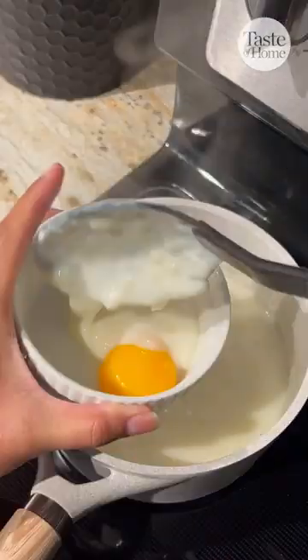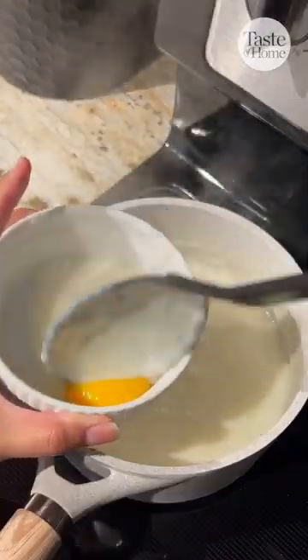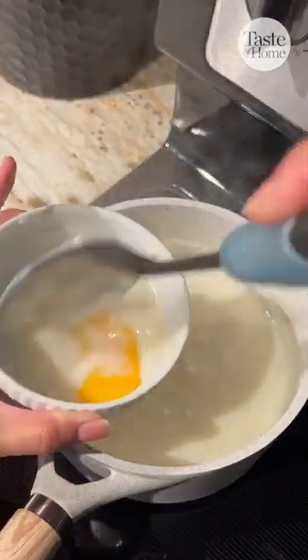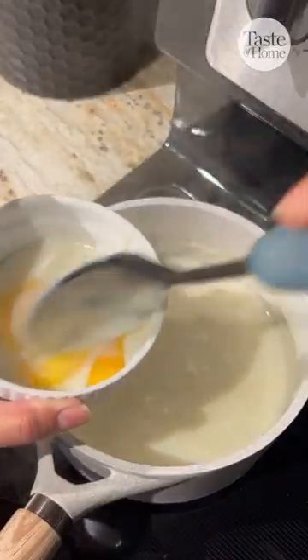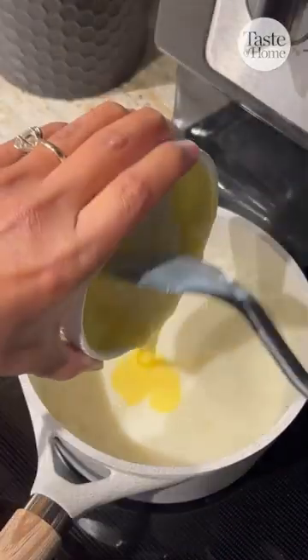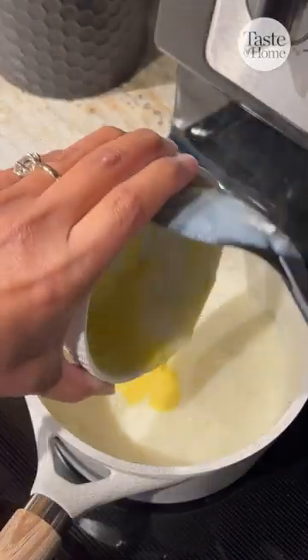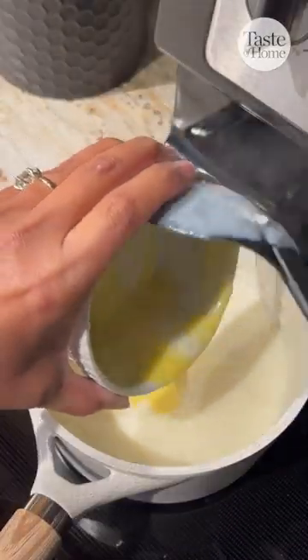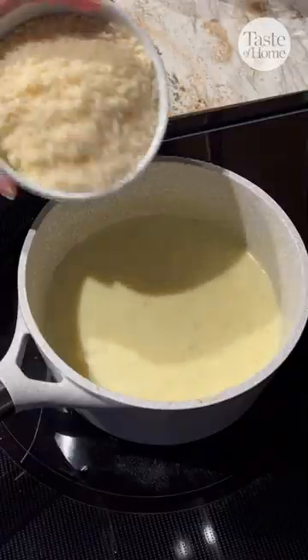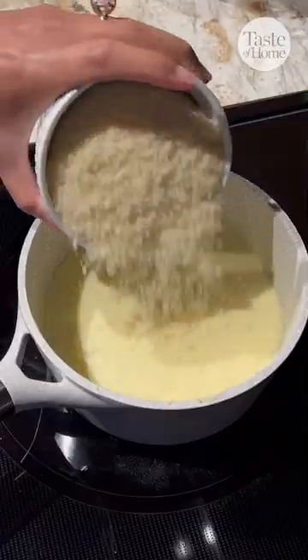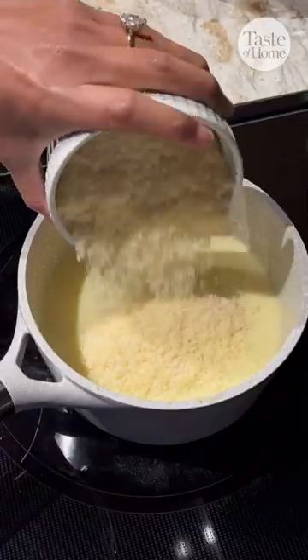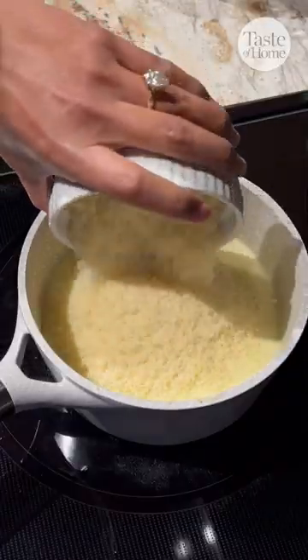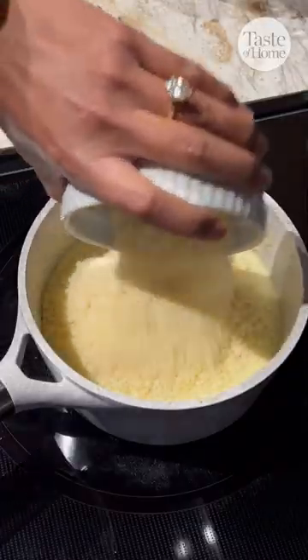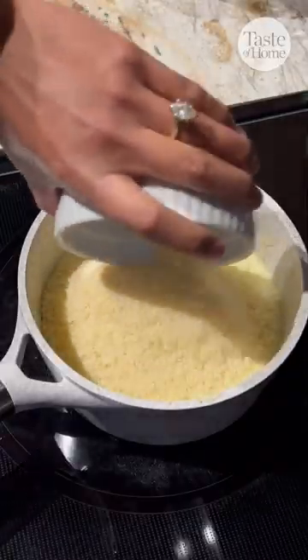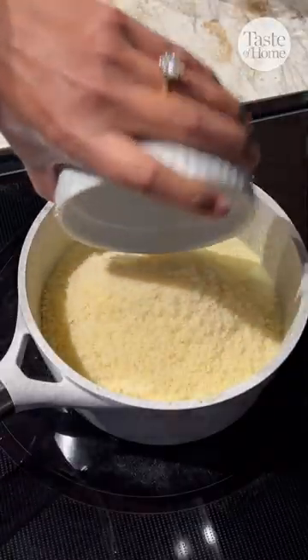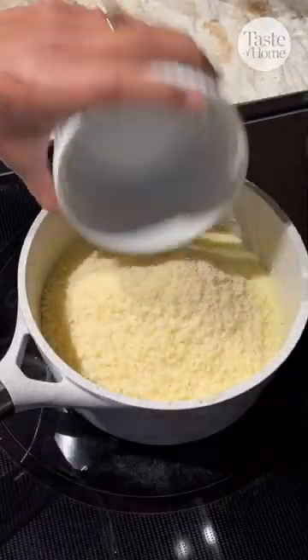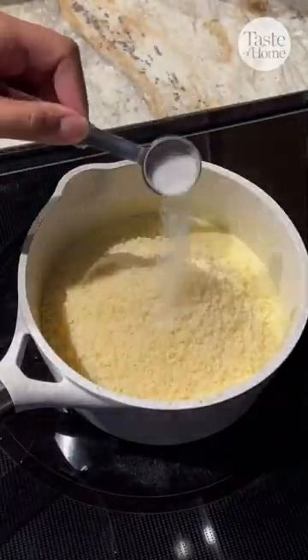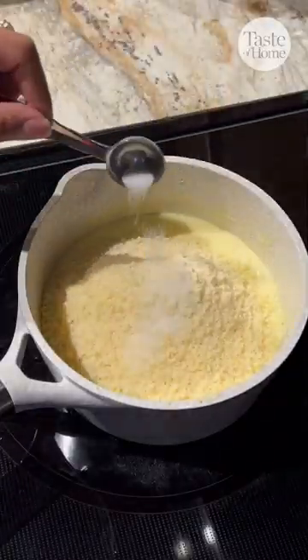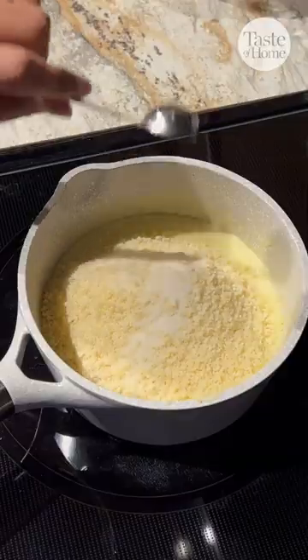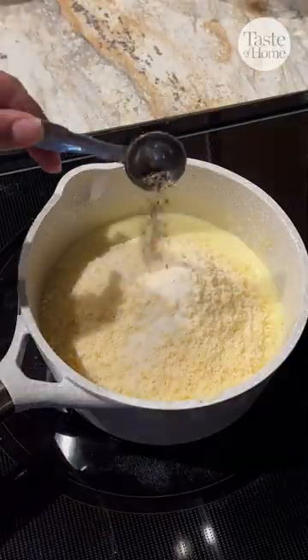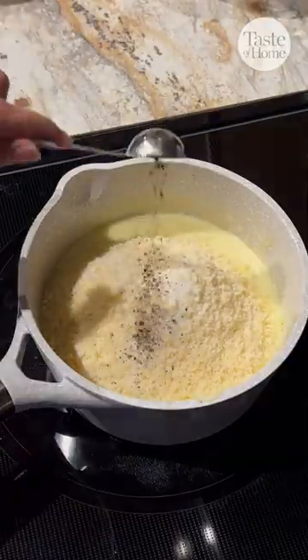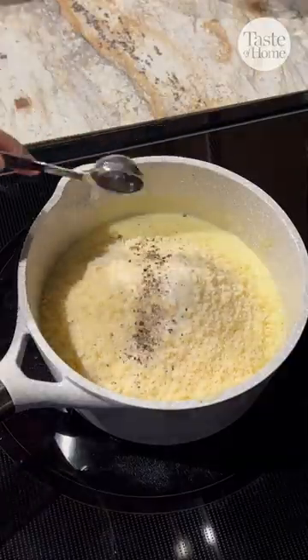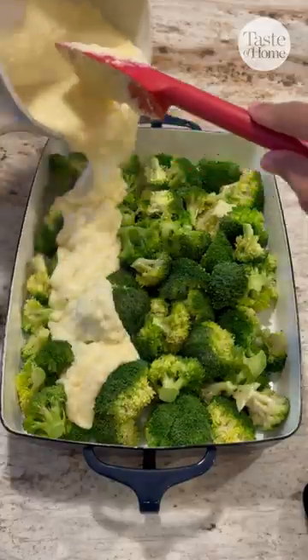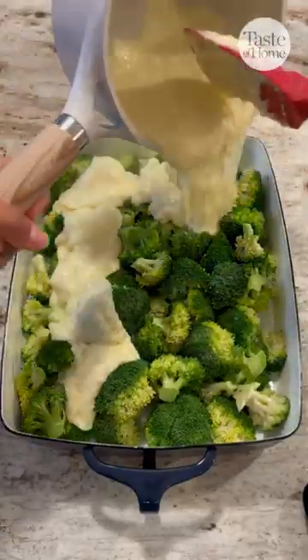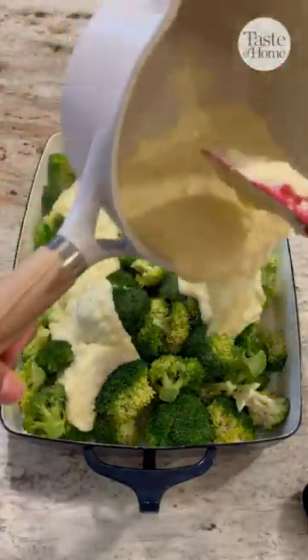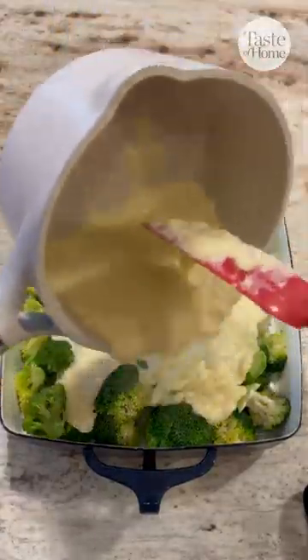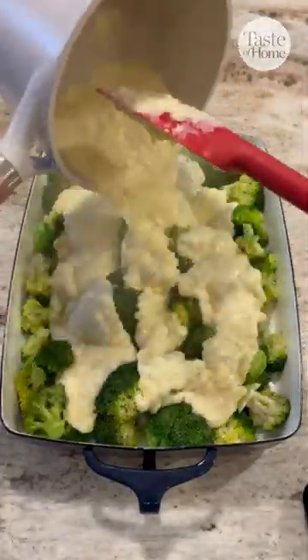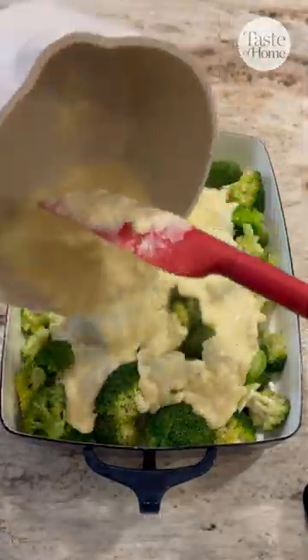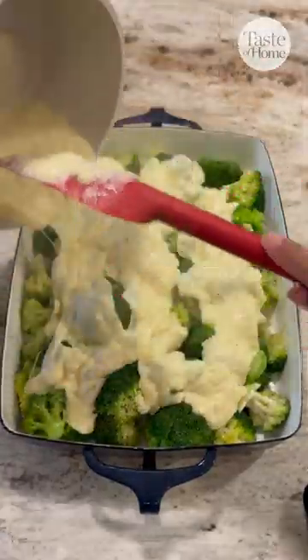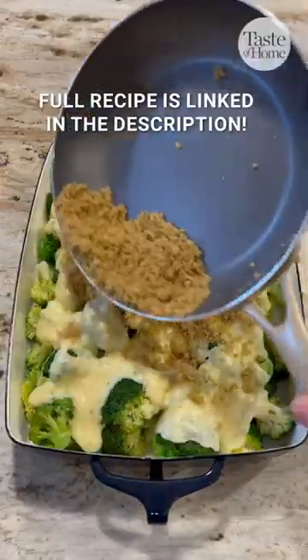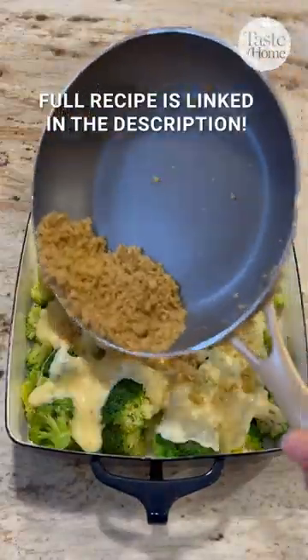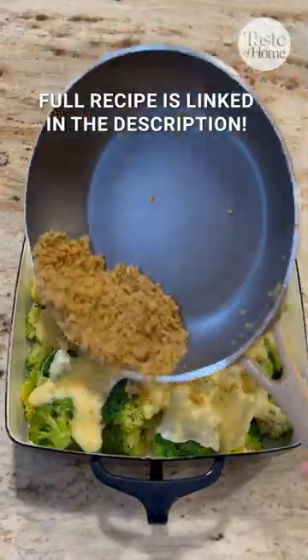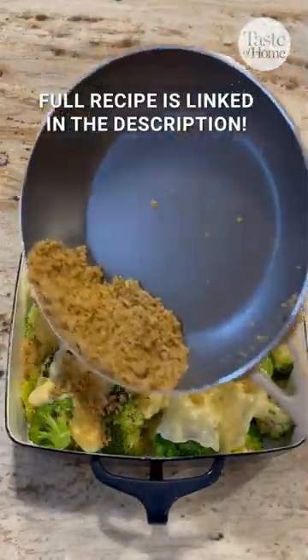Add in the egg yolk, remove from the heat, and then stir in the cheese, salt, and pepper. Pour this all over the broccoli and top it off with some bread crumbs.